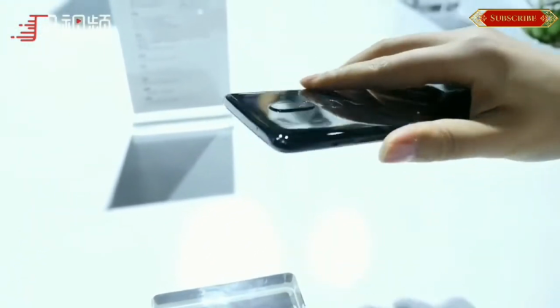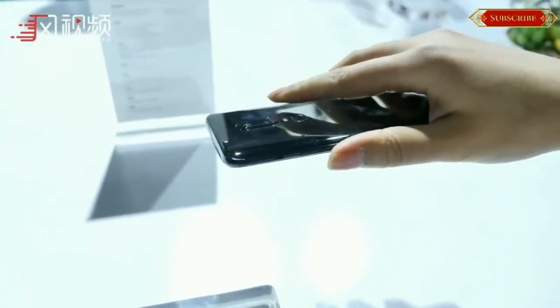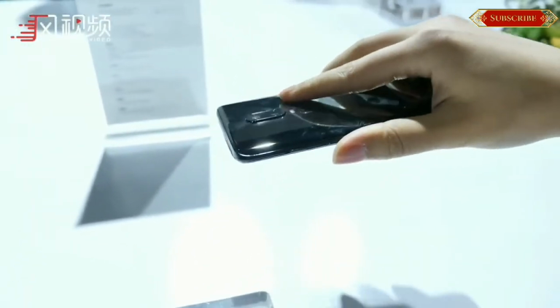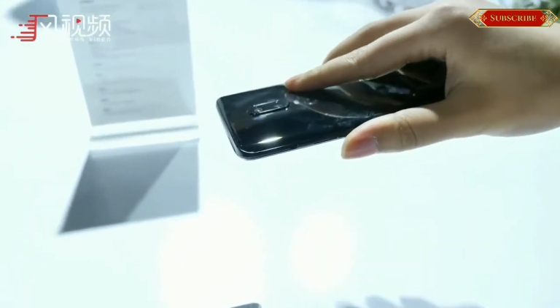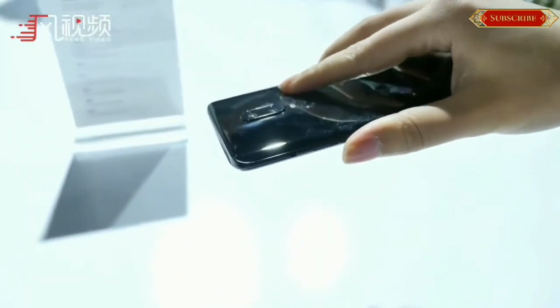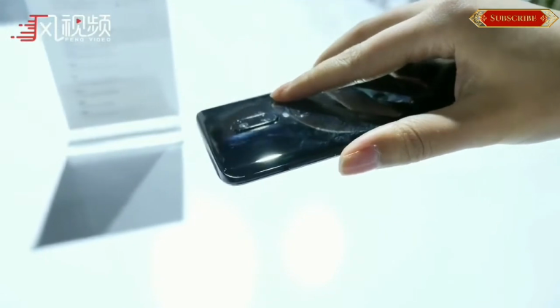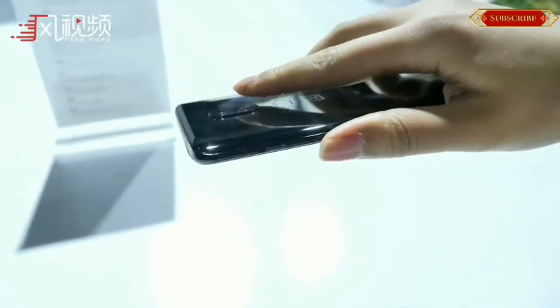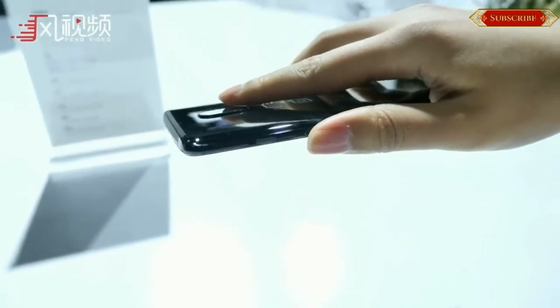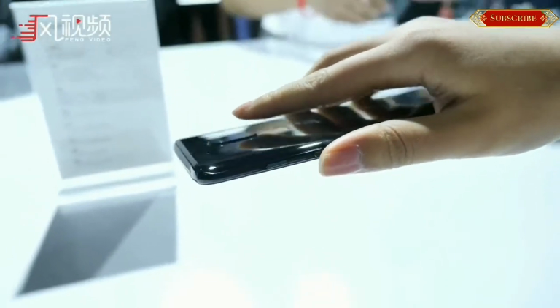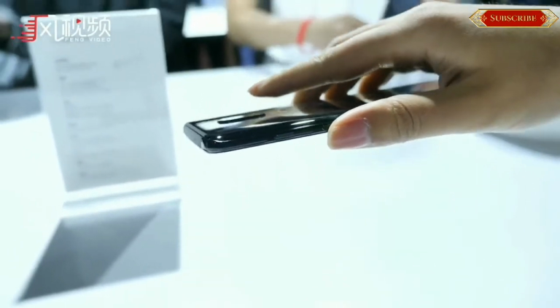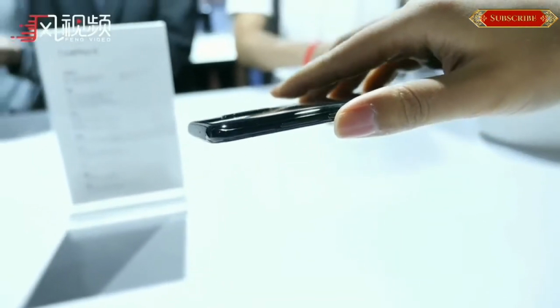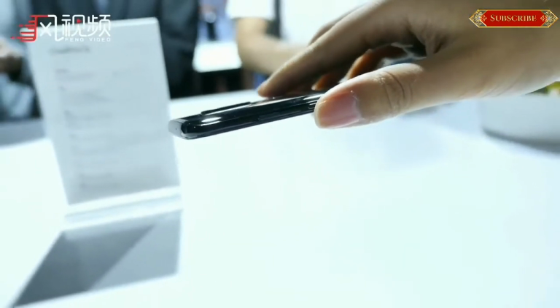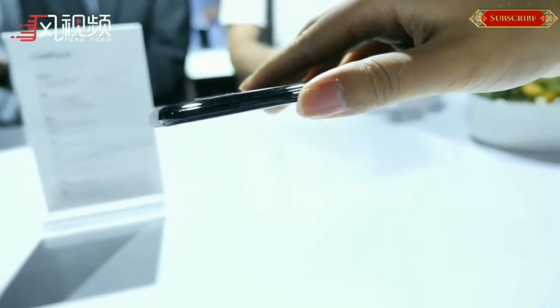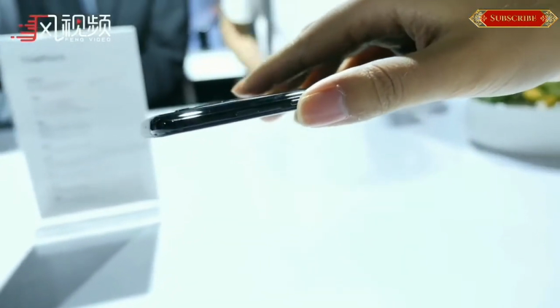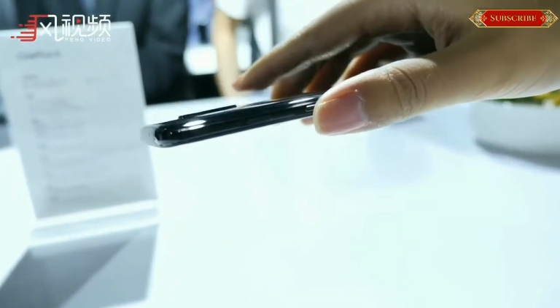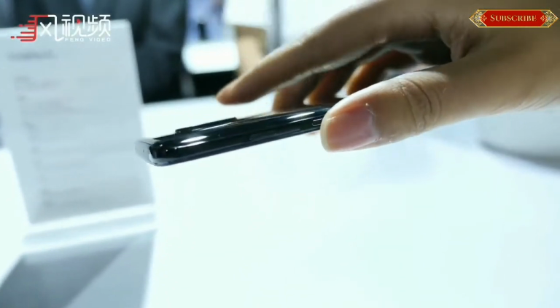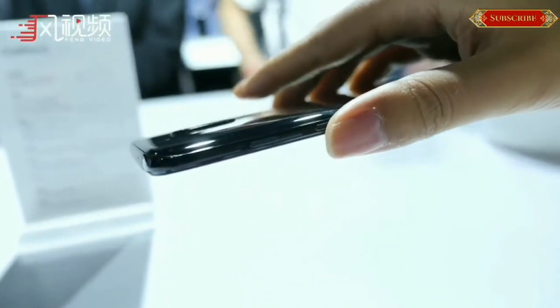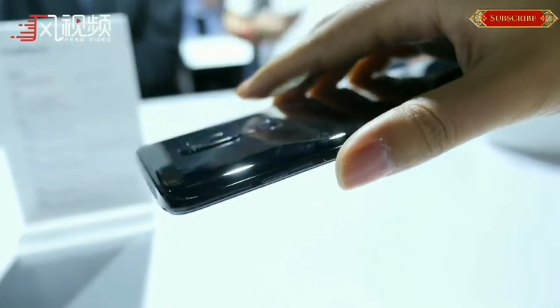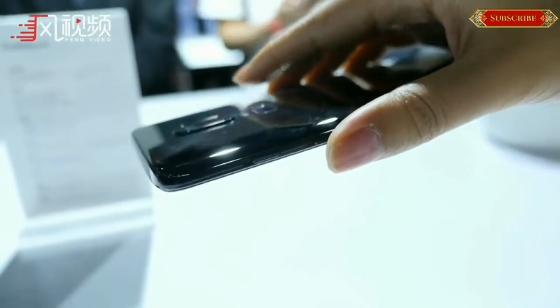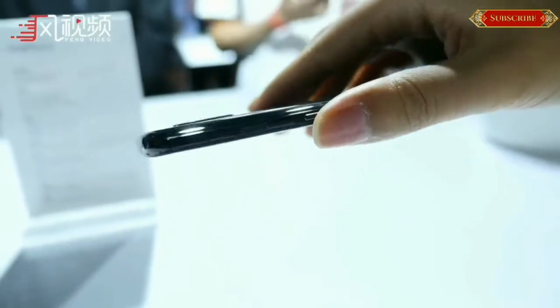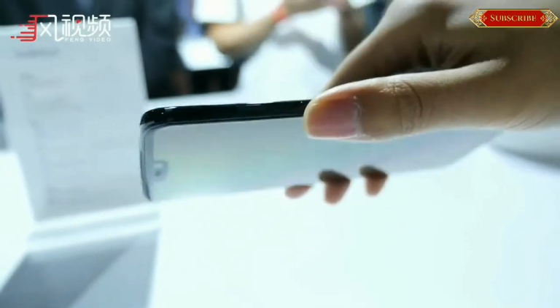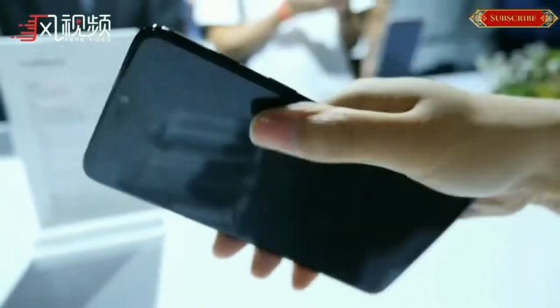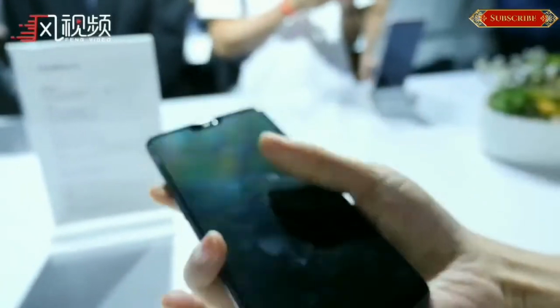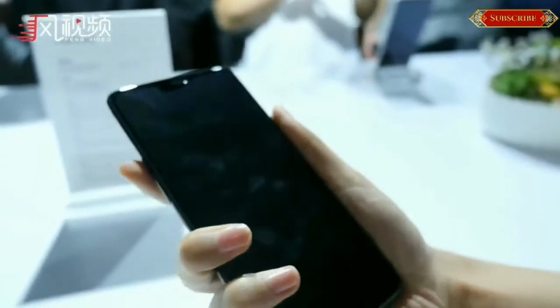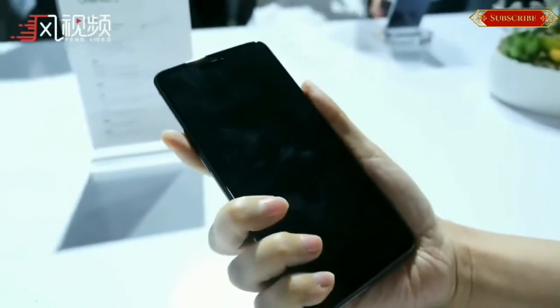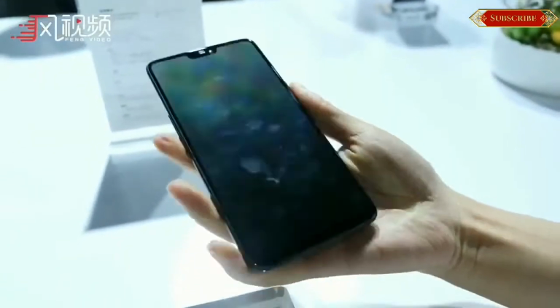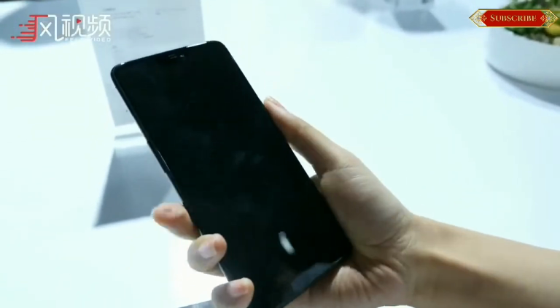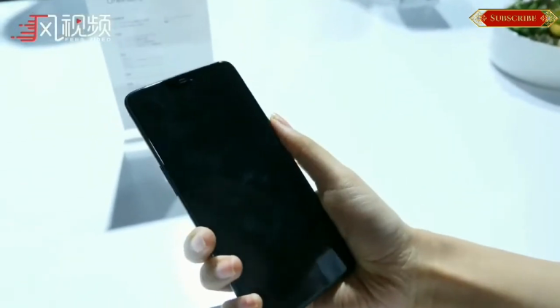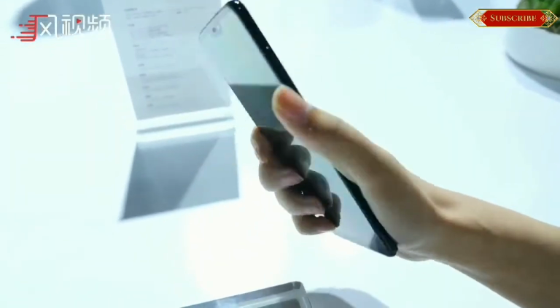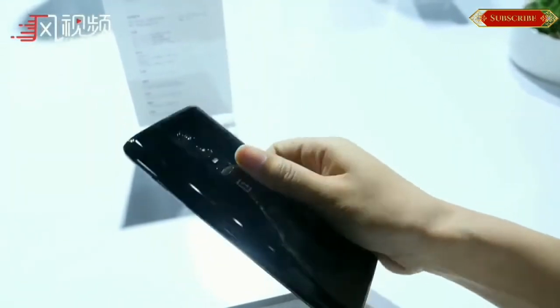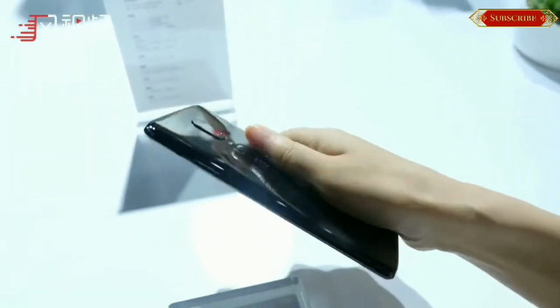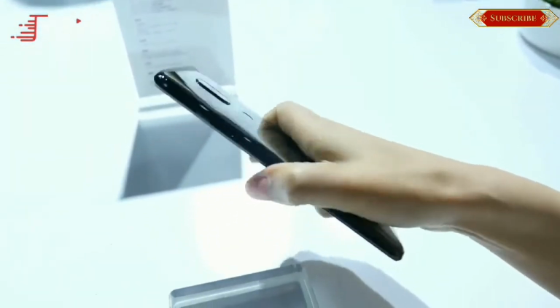OnePlus 6 now supports improved Dash Charge technology, and the company has promised a day's worth of battery life with just a half-hour of charging. Dash Charge is OnePlus's terminology for fast-charging technology.